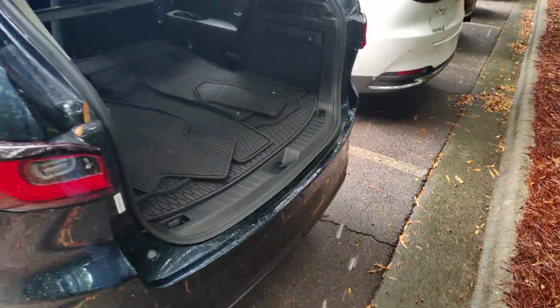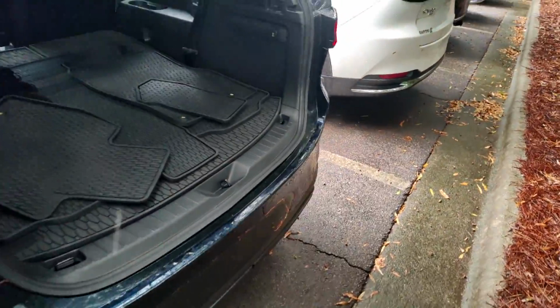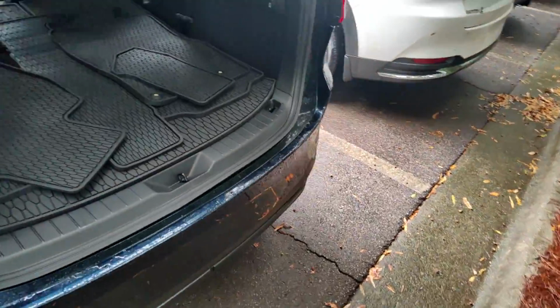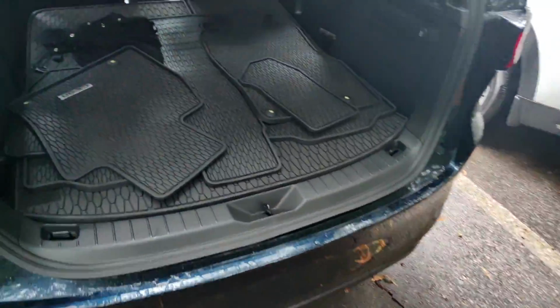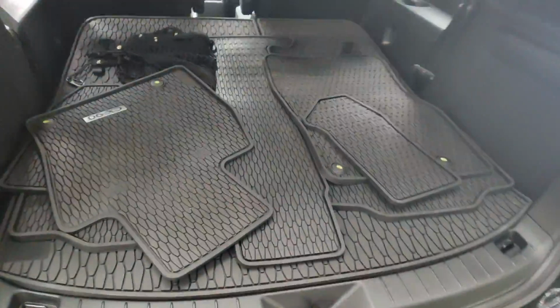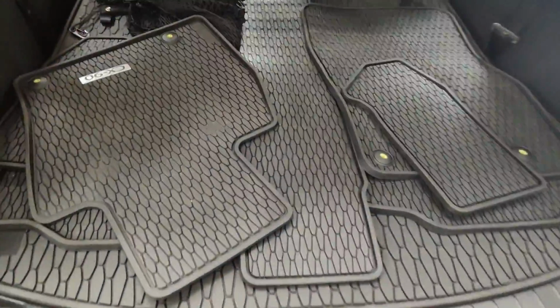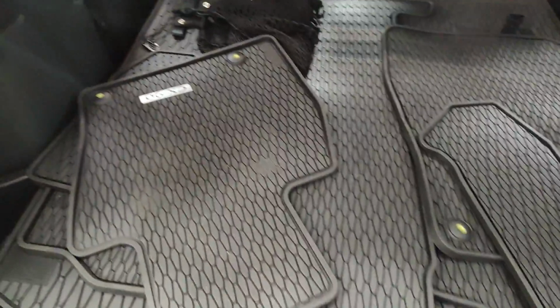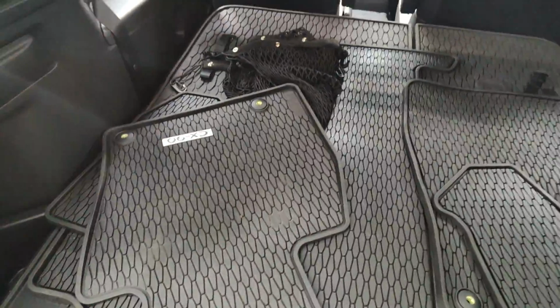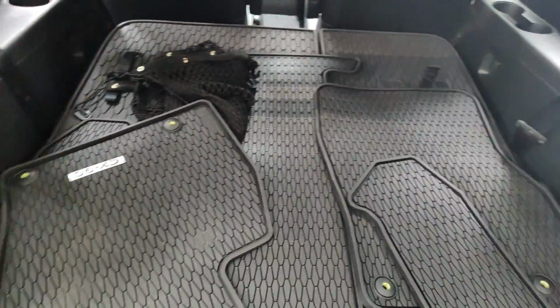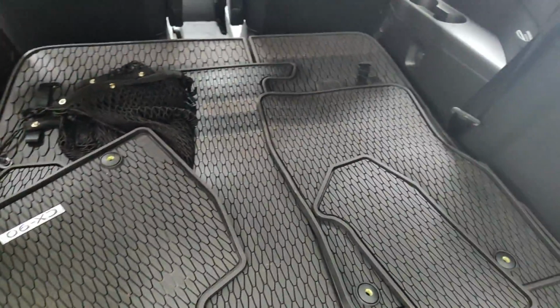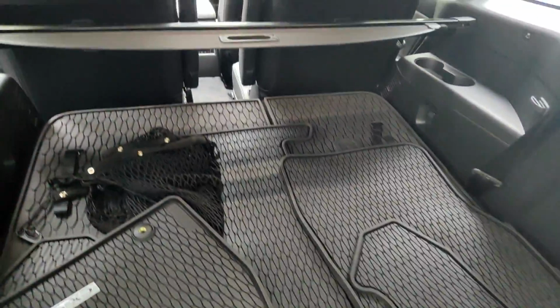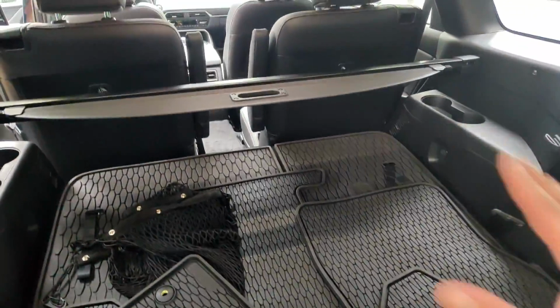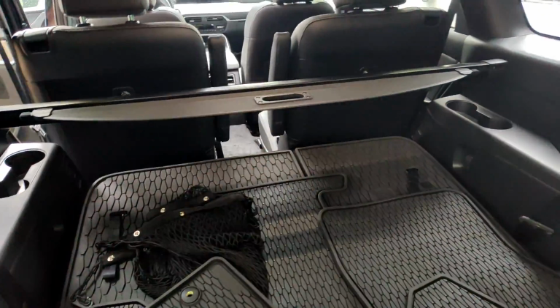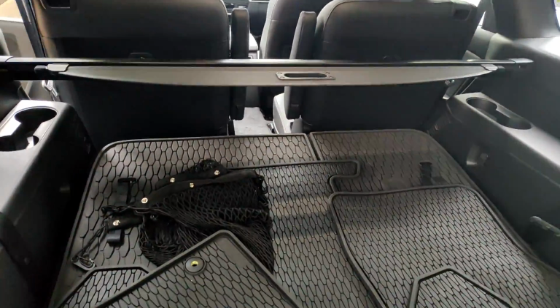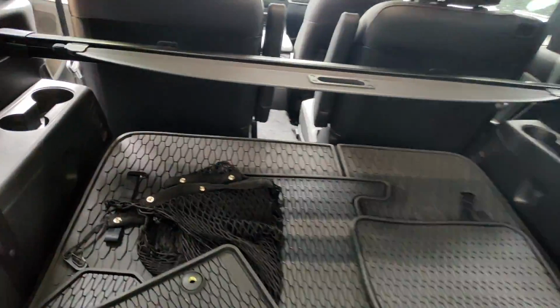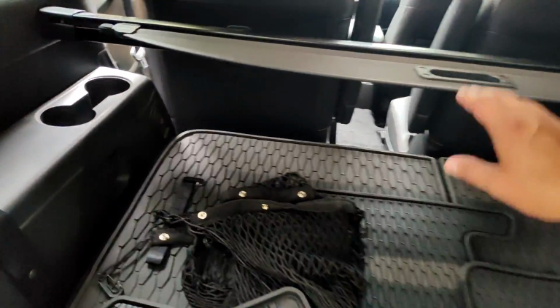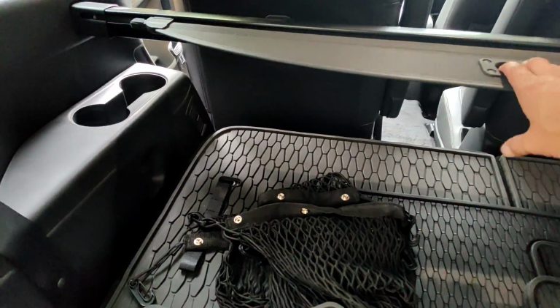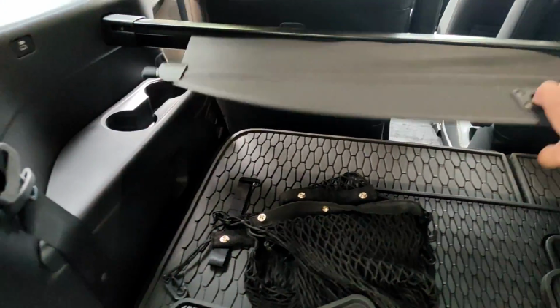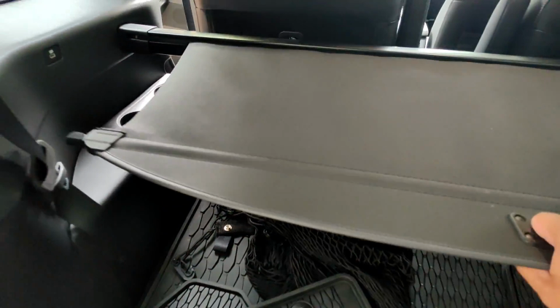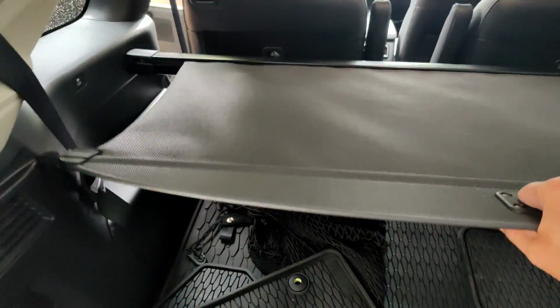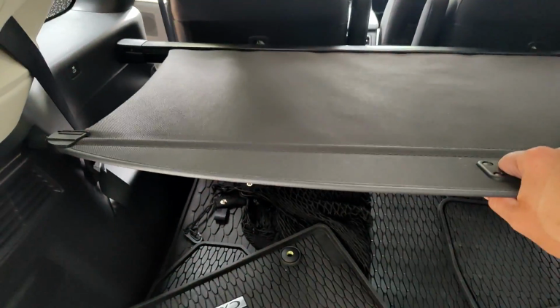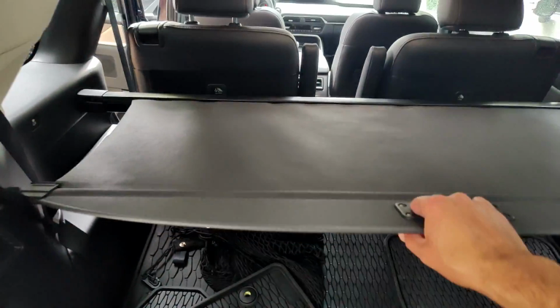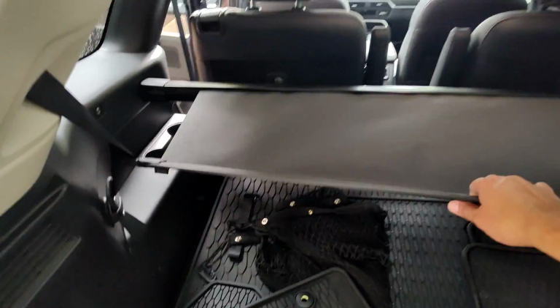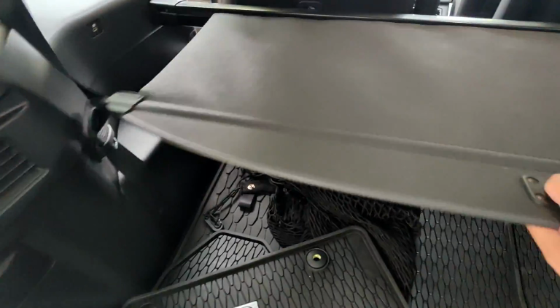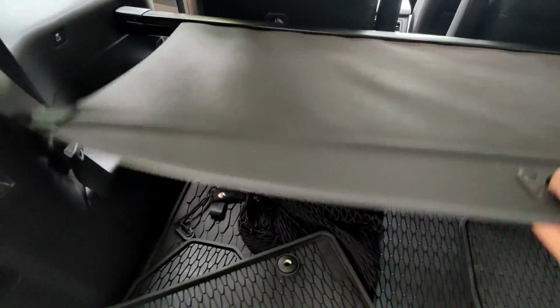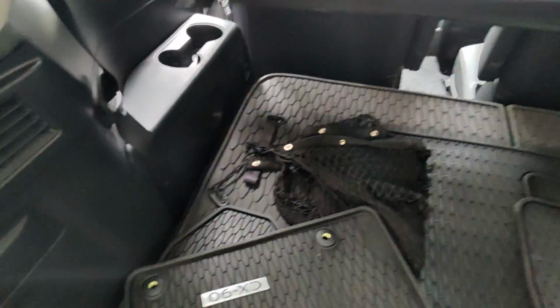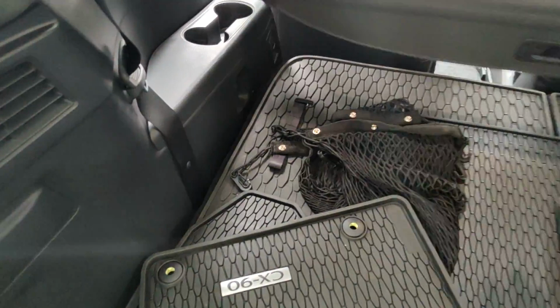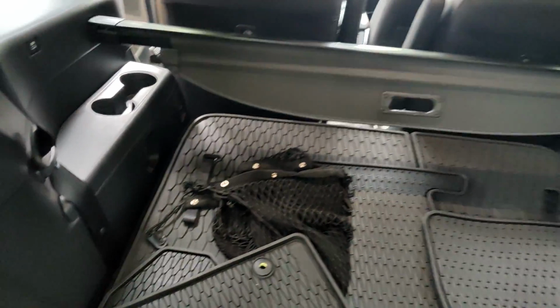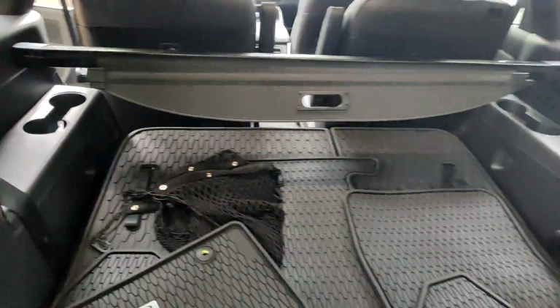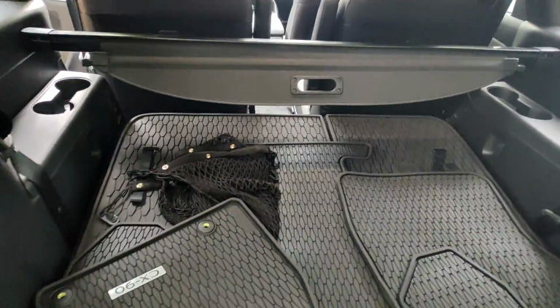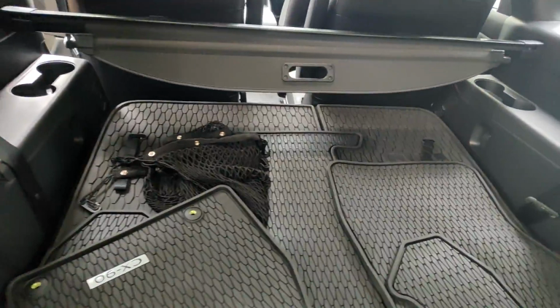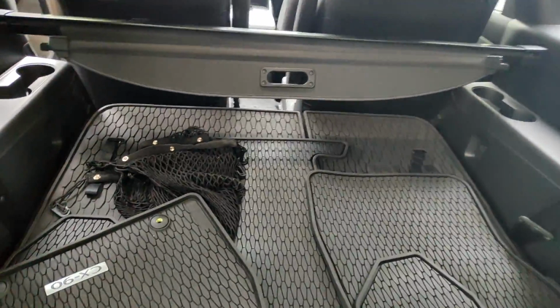Power tailgate of course. This has the destination package, which gives you all-weather mats for the entire vehicle and a cargo privacy cover when you're not utilizing the third row.